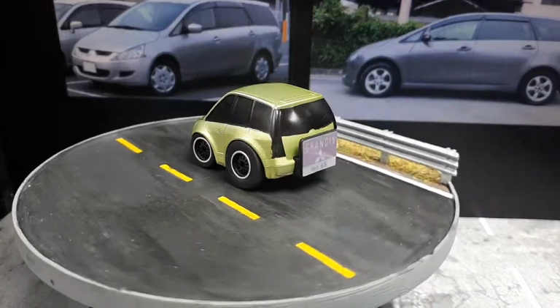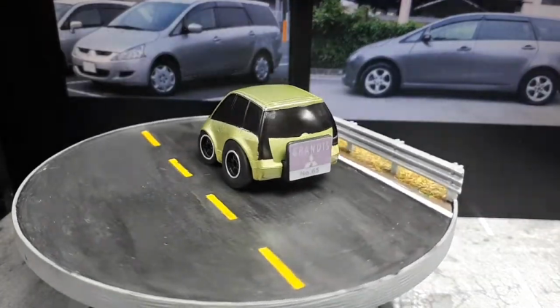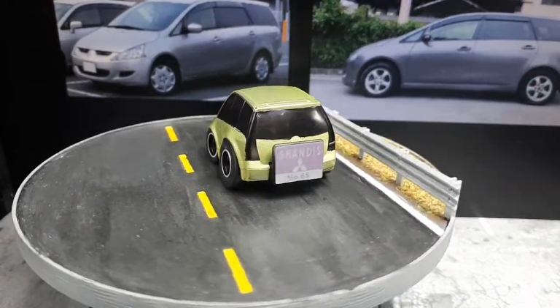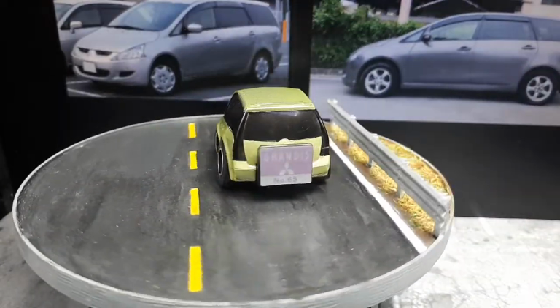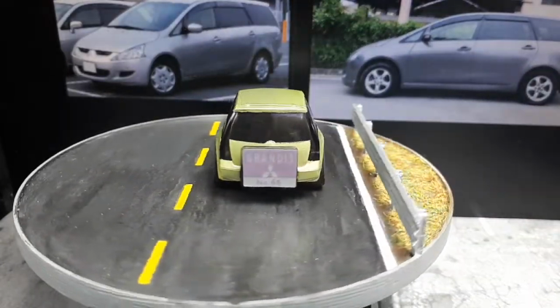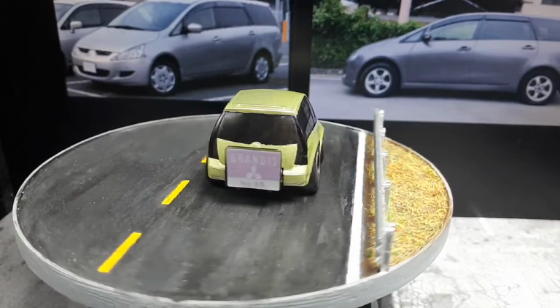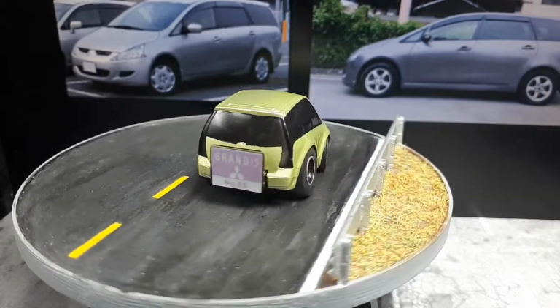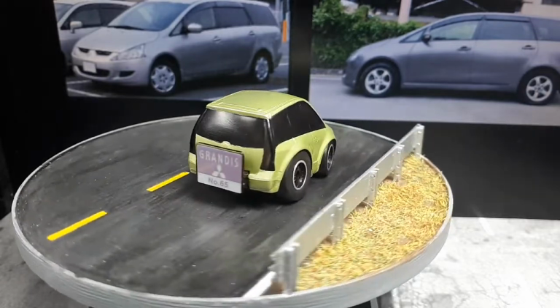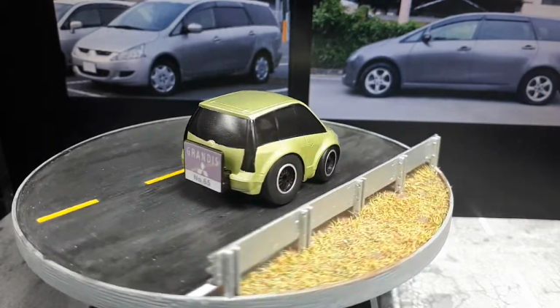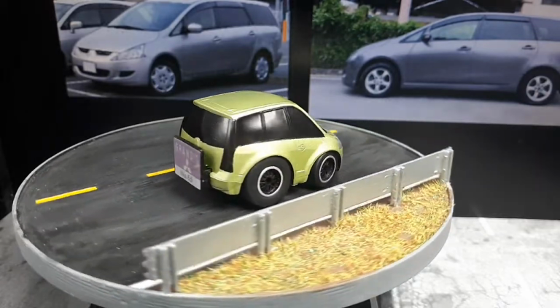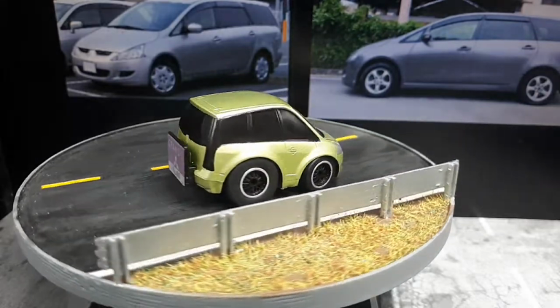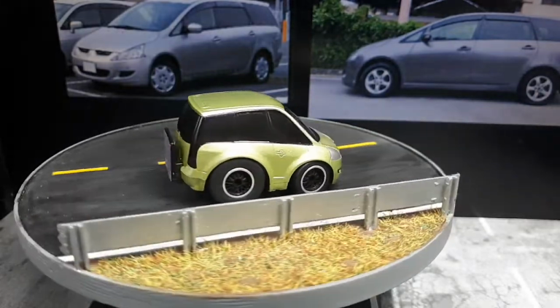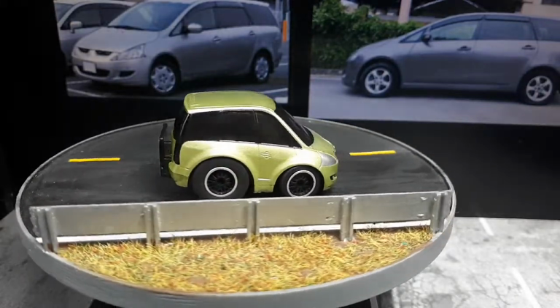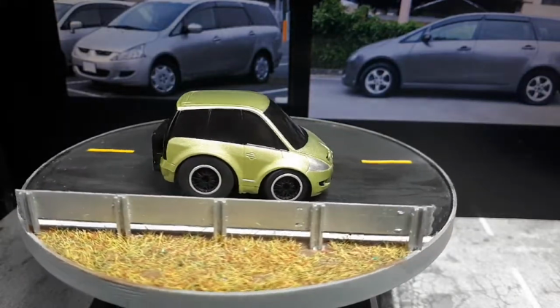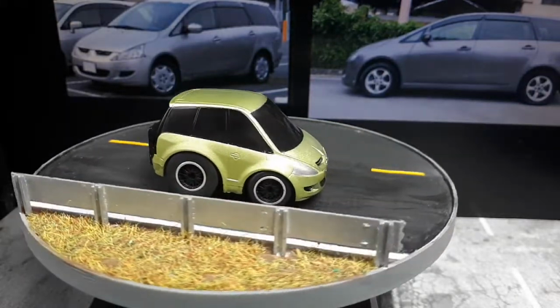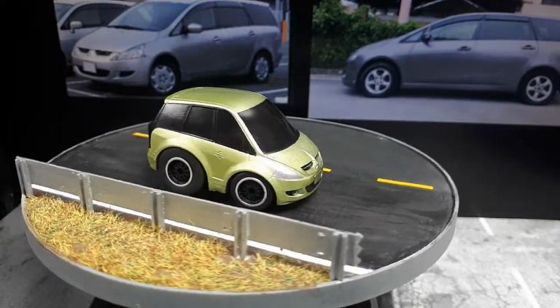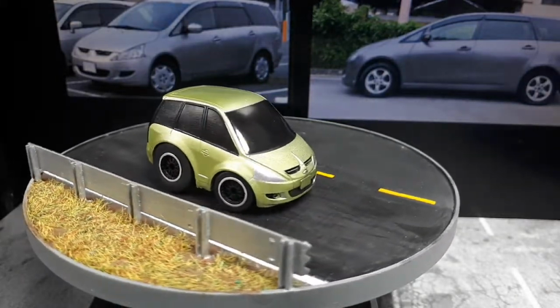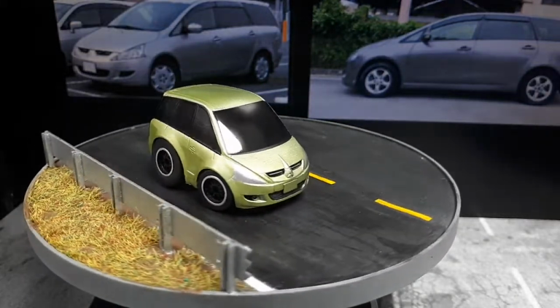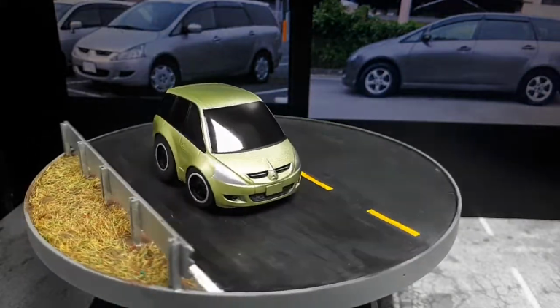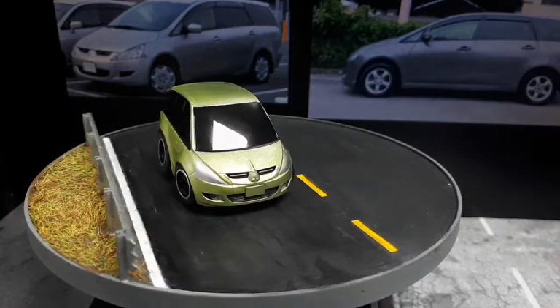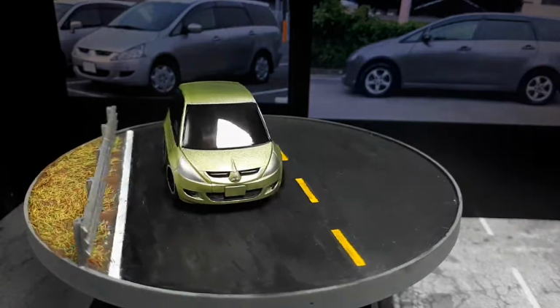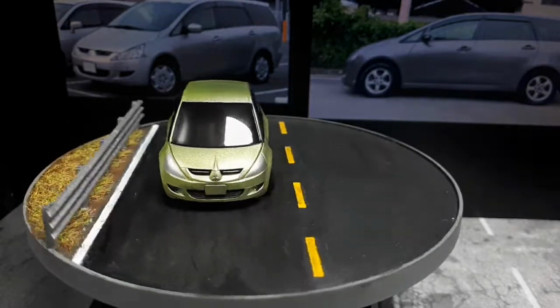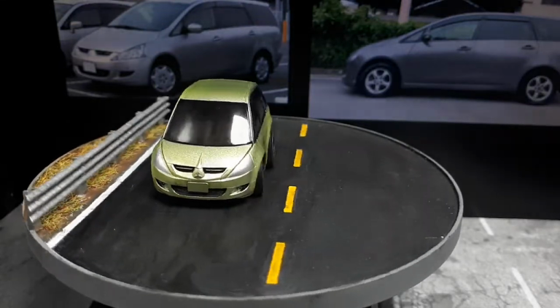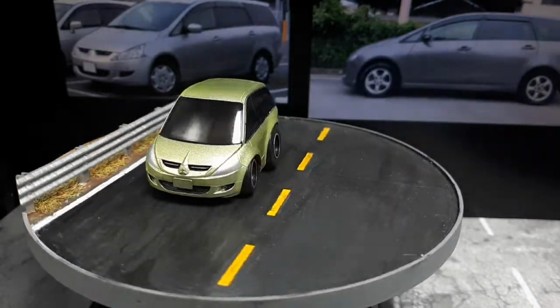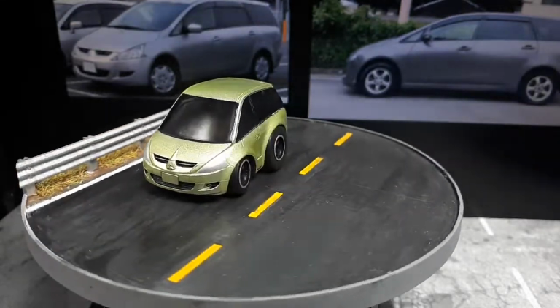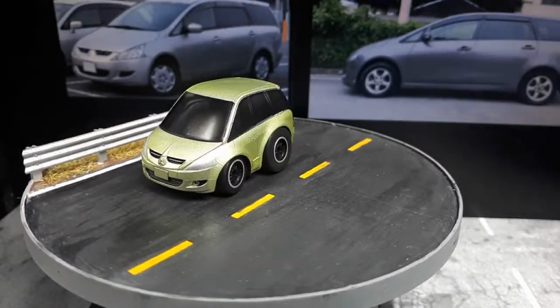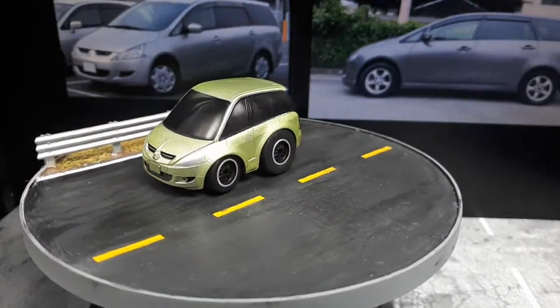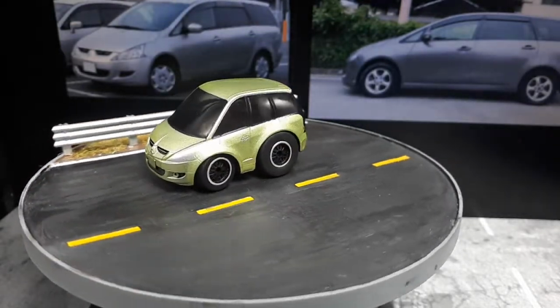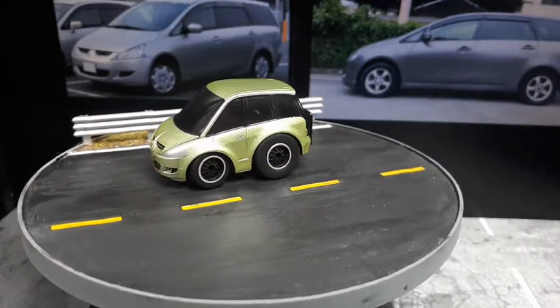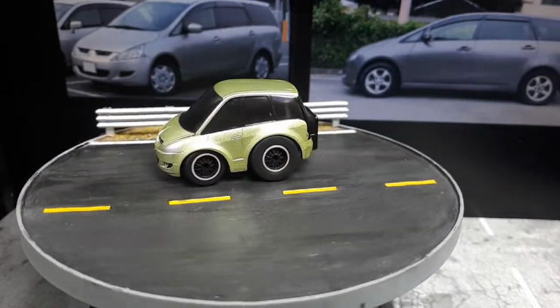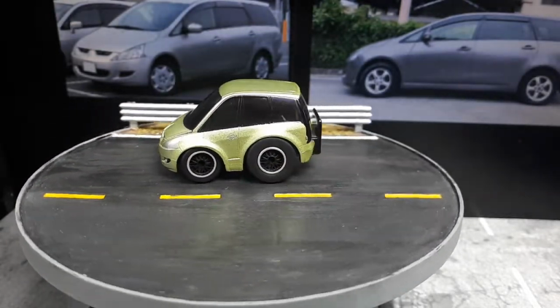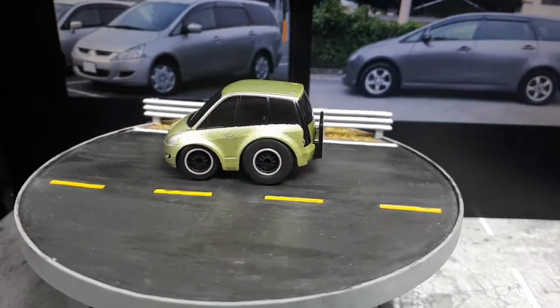It's got the paint quality problems on the side, but it's still a pretty nice little toy. If you love Mitsubishis, this is a must-have.